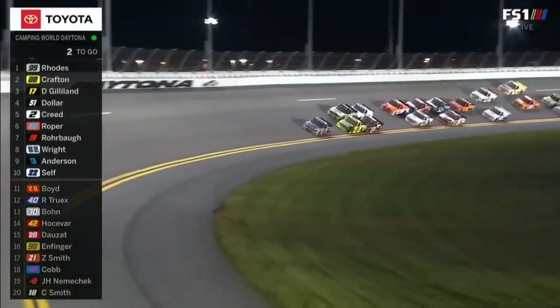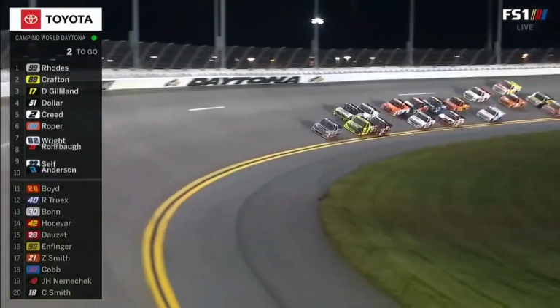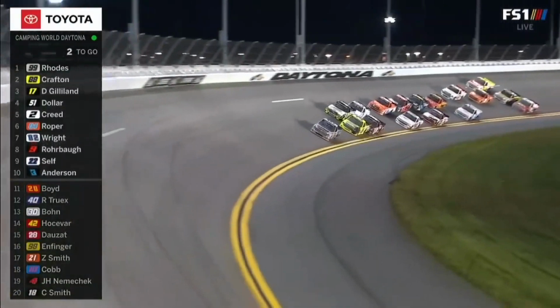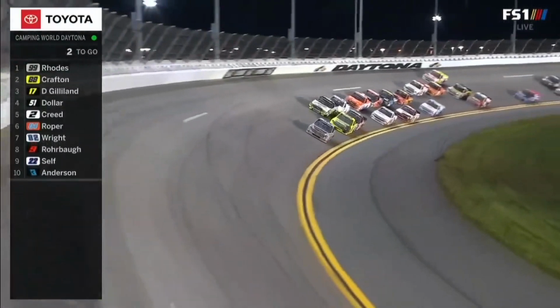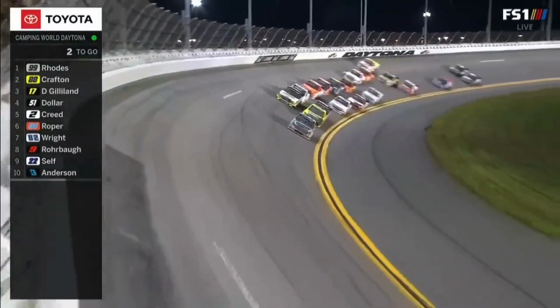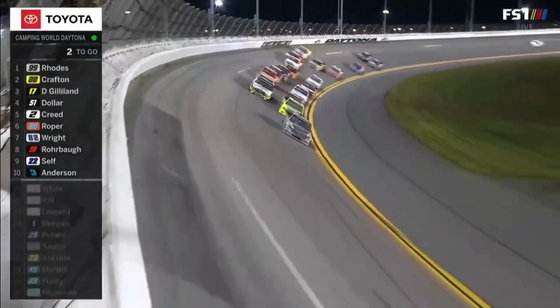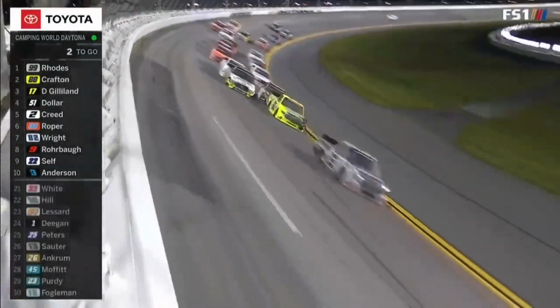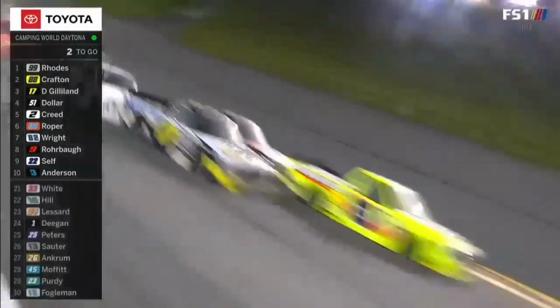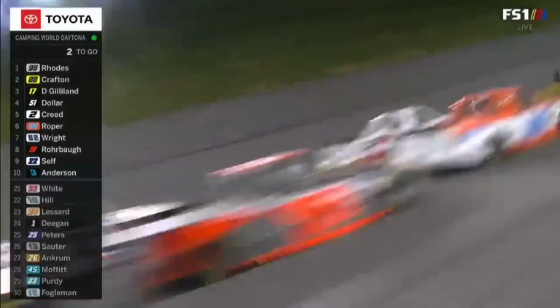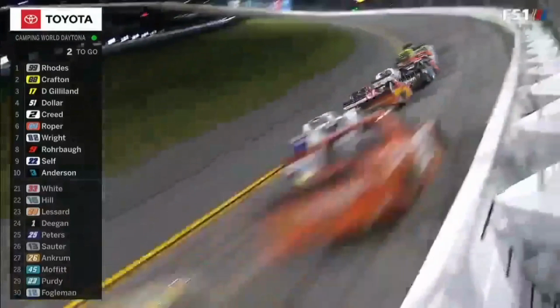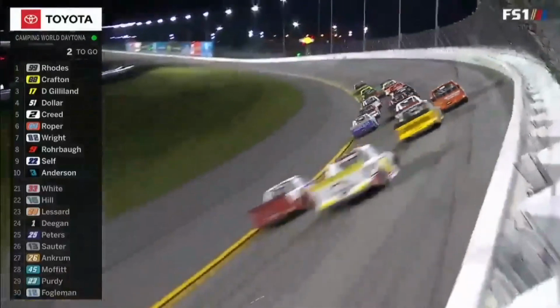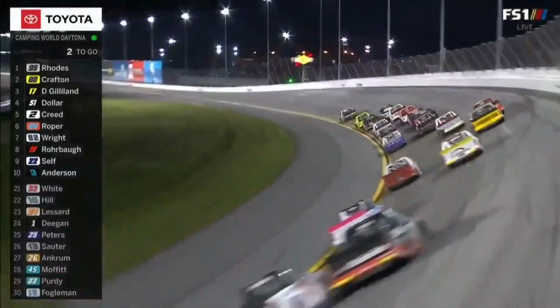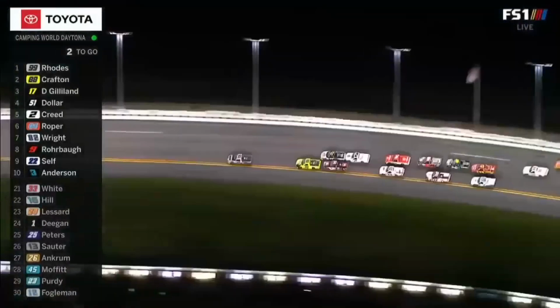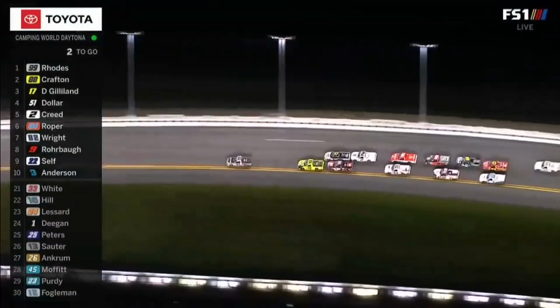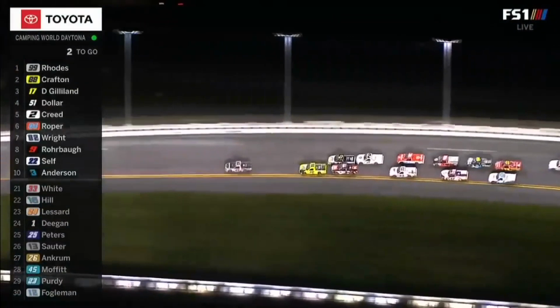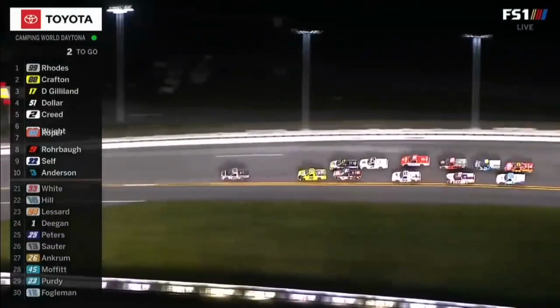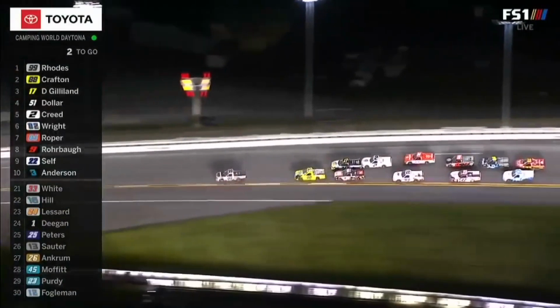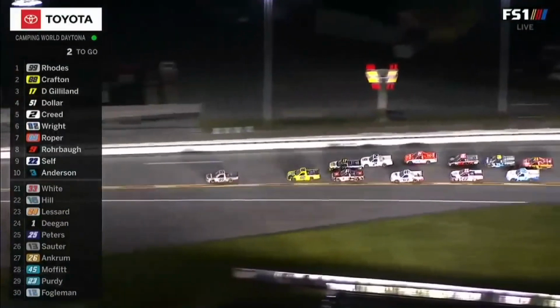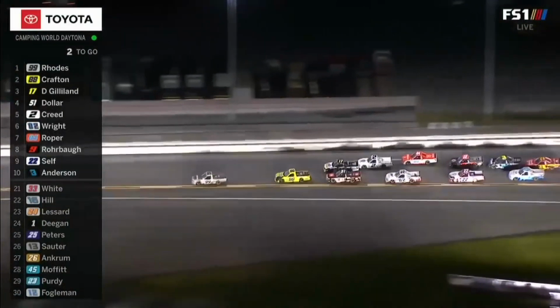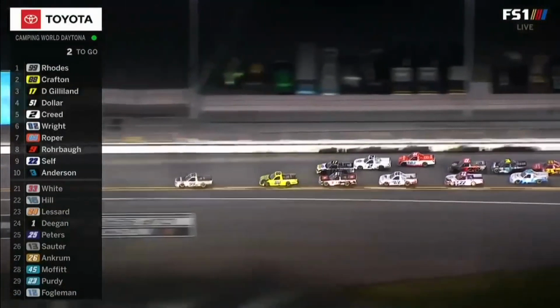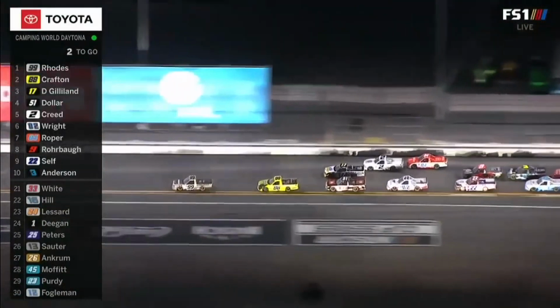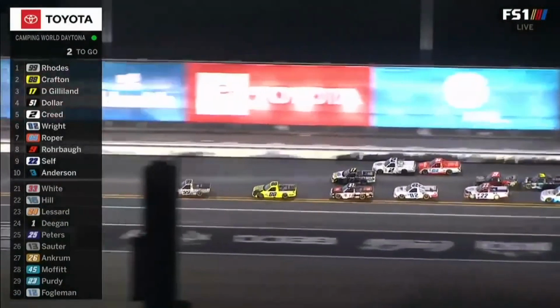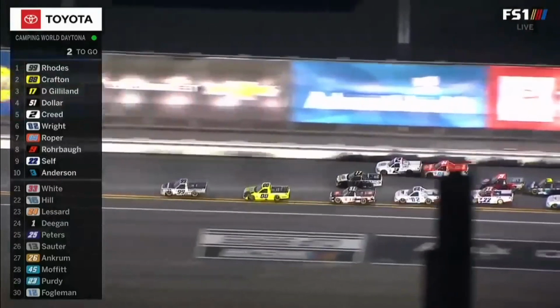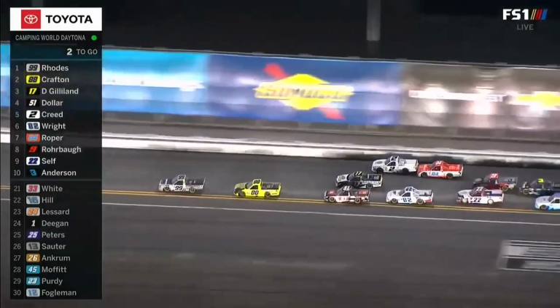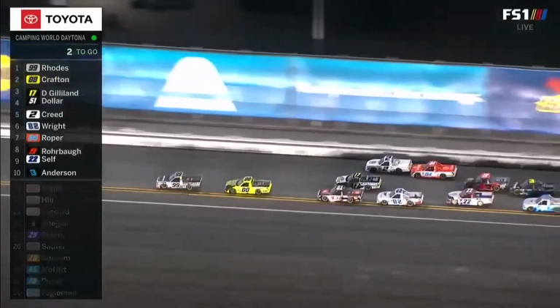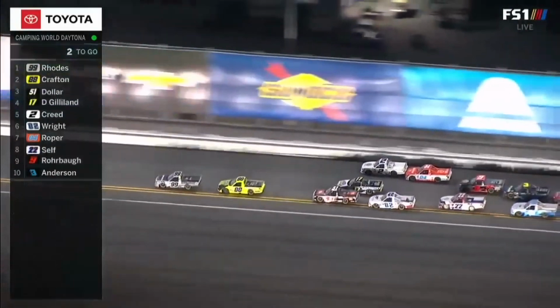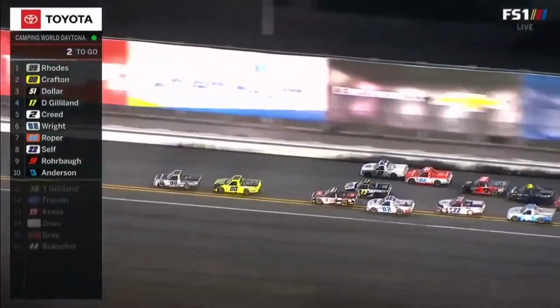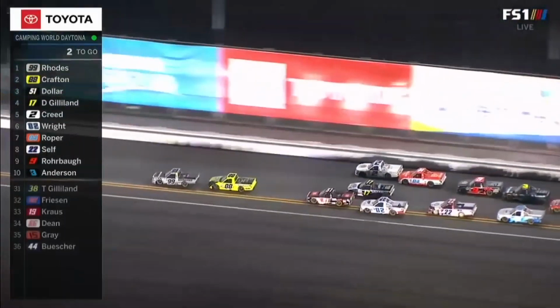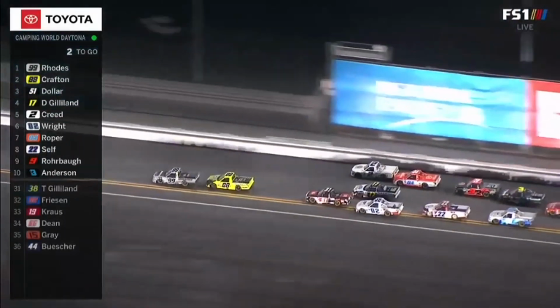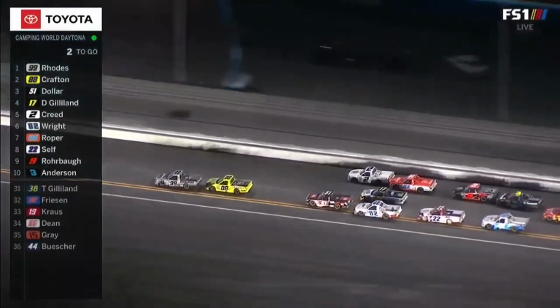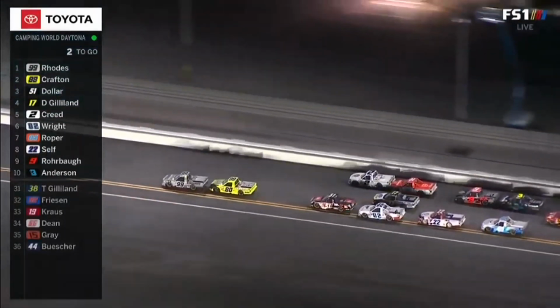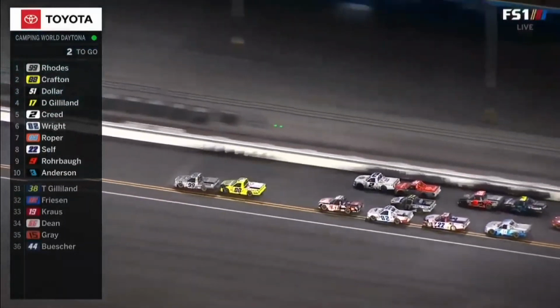Ben Rhodes has got him up front. He's probably going to try to block both lanes if he needs to. This is not great for Ben Rhodes, other than he's got Matt Crafton, his teammate, behind him. Creed jumps to the outside, Gilliland getting hung out in the middle.